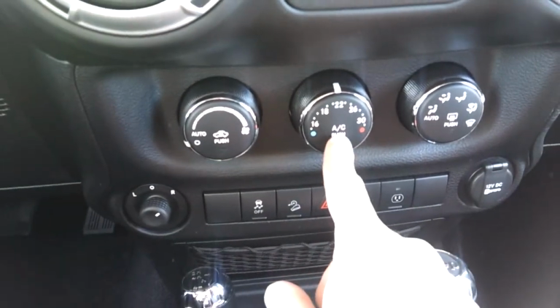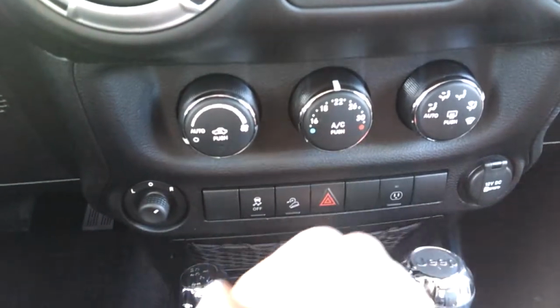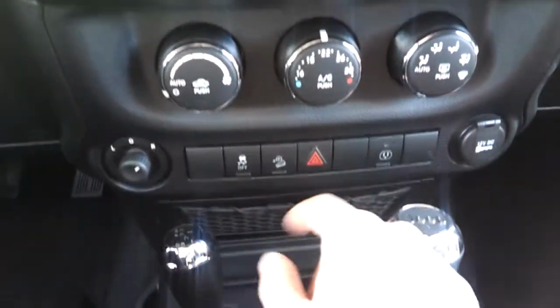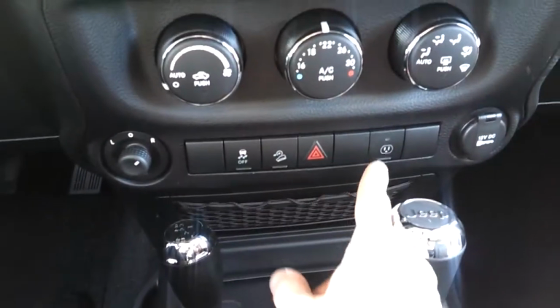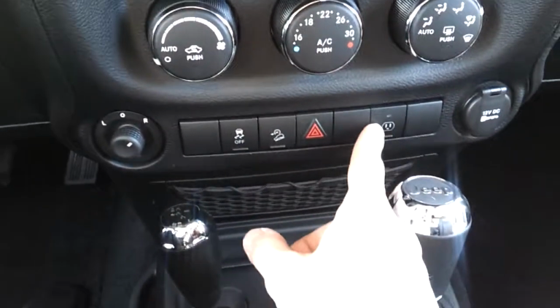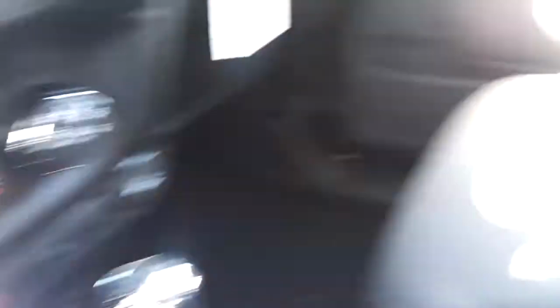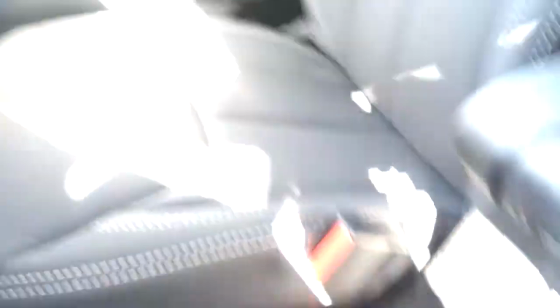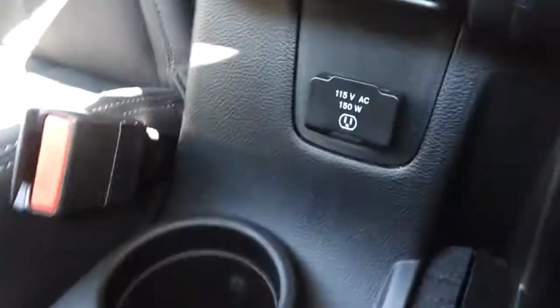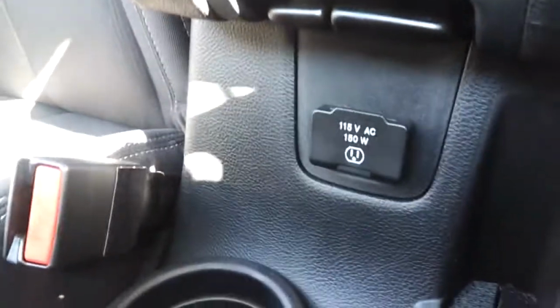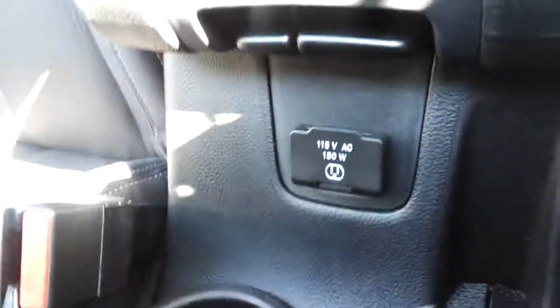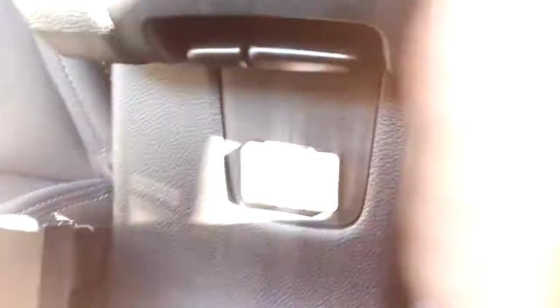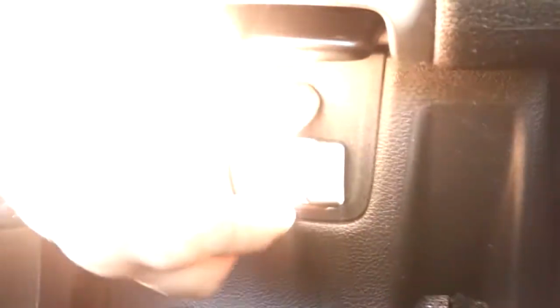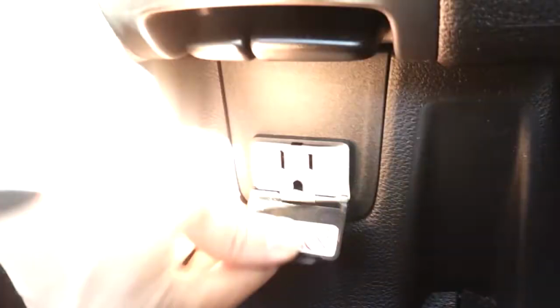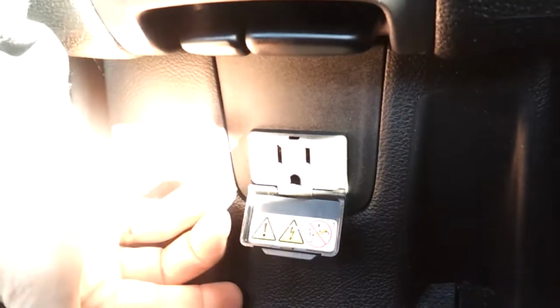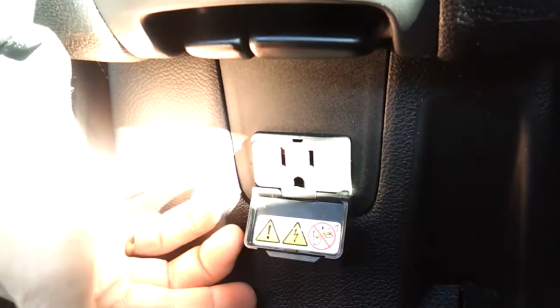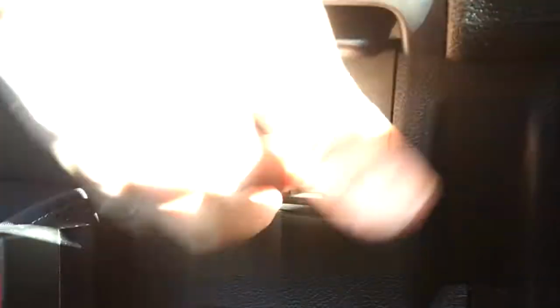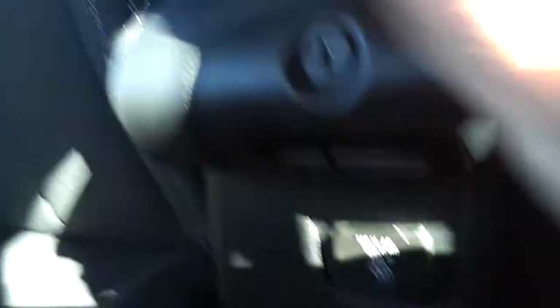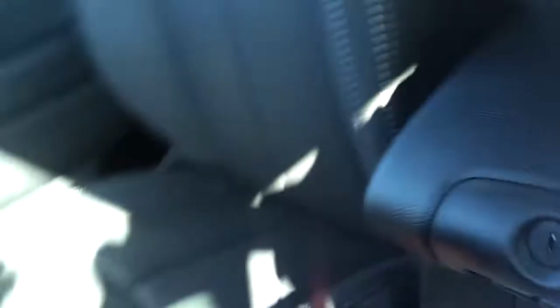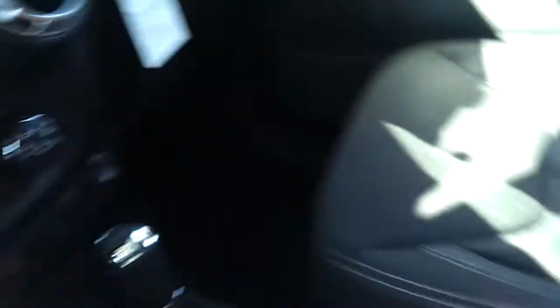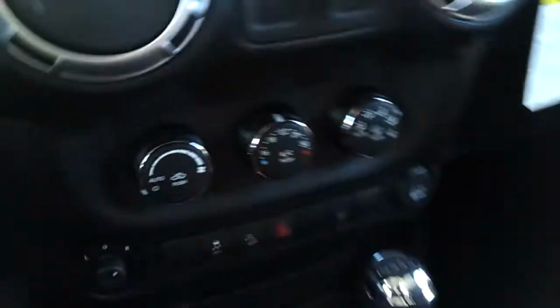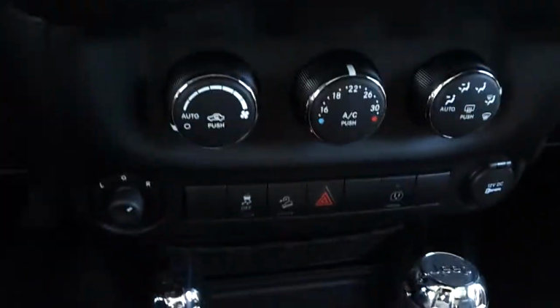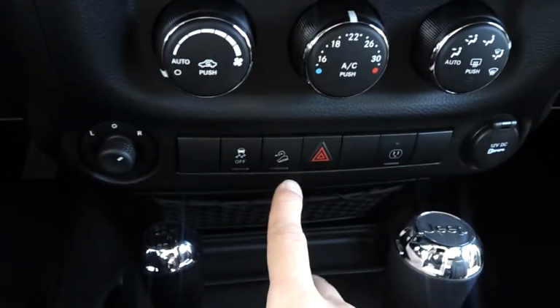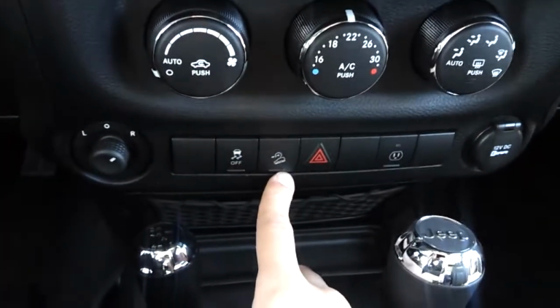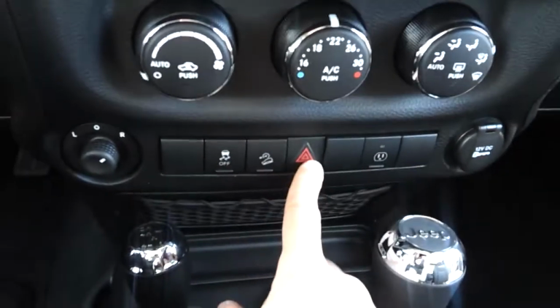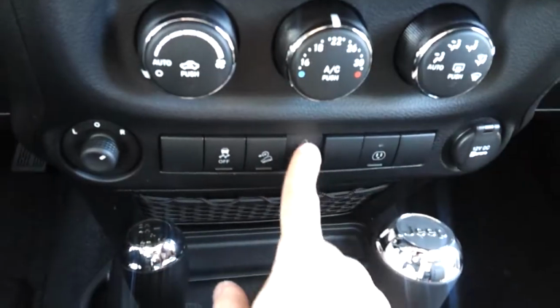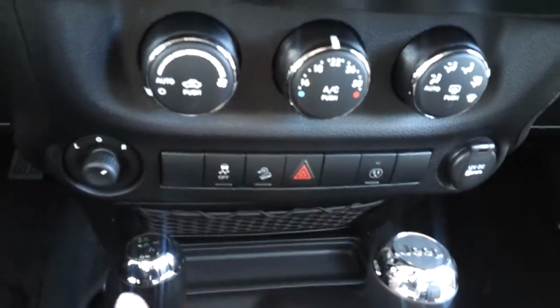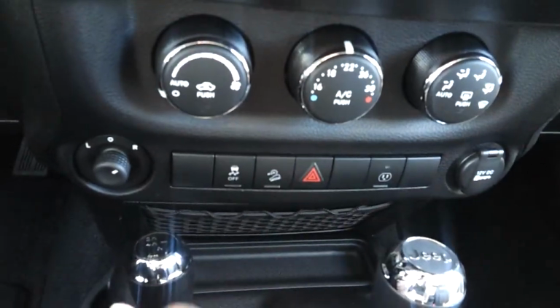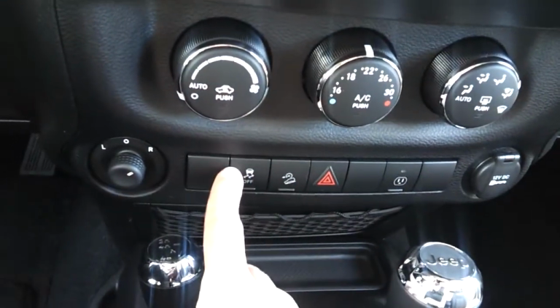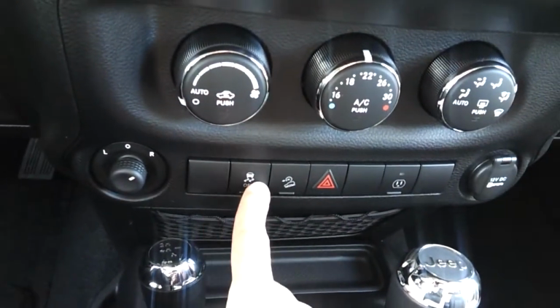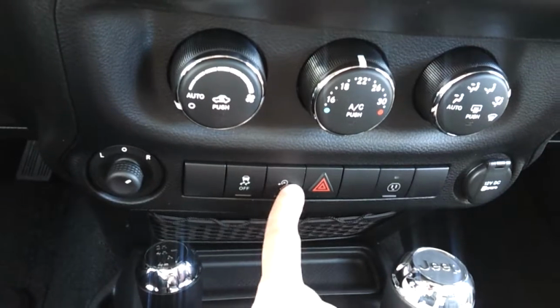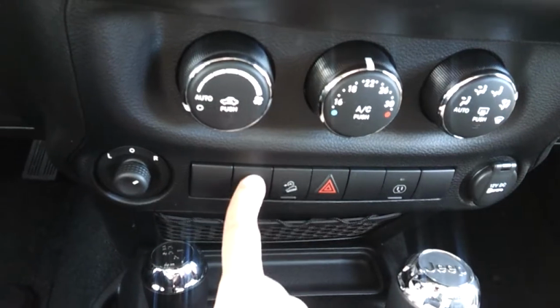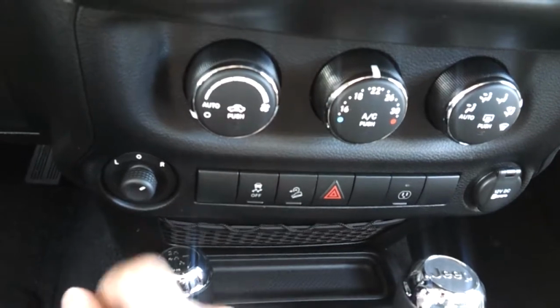This one has automatic temperature control with air conditioning. Here's your regular power outlet — it's 110V, so you can plug in your laptop charger or any other device. This is your traction control, and here are your hazard lights.